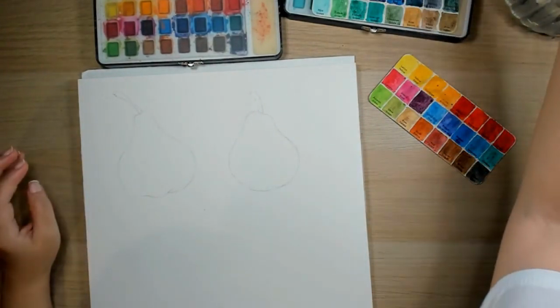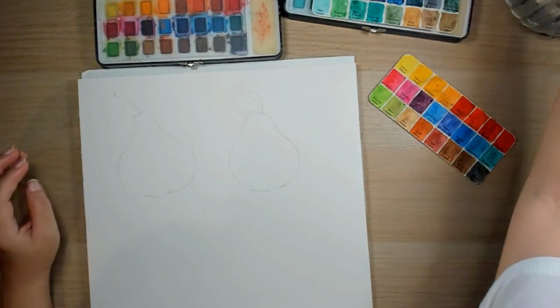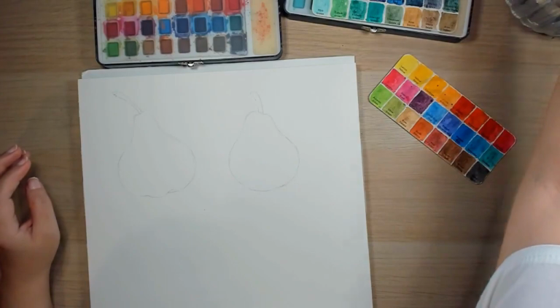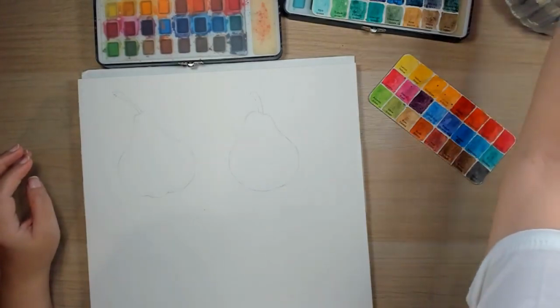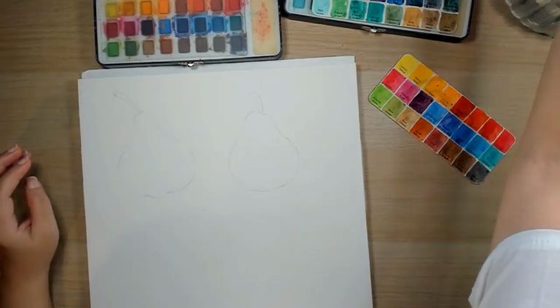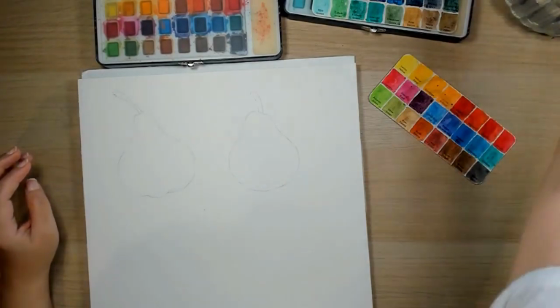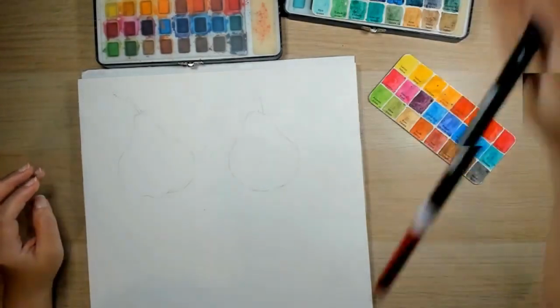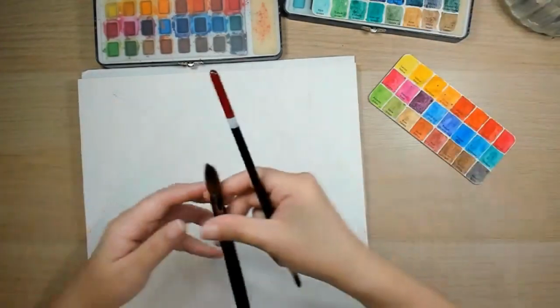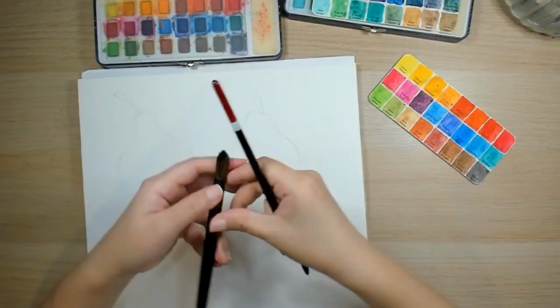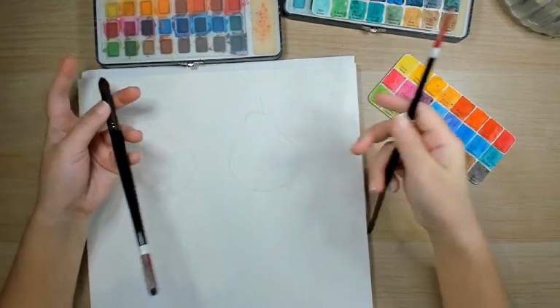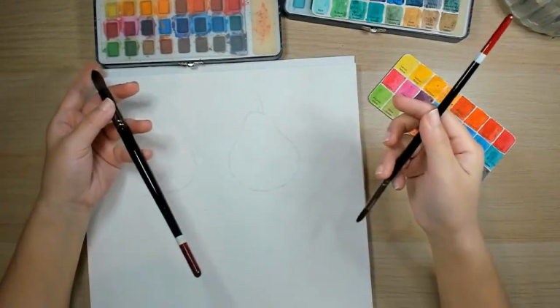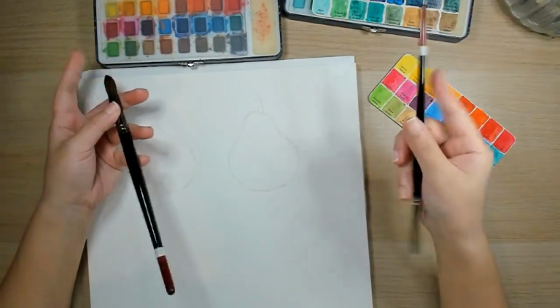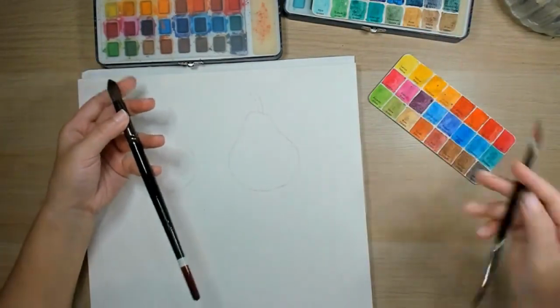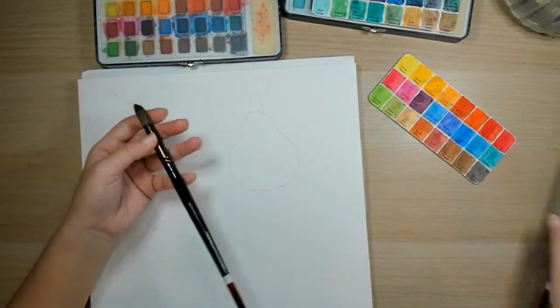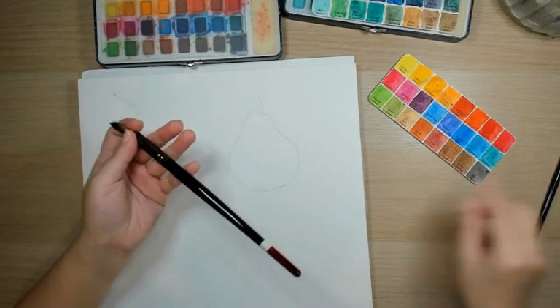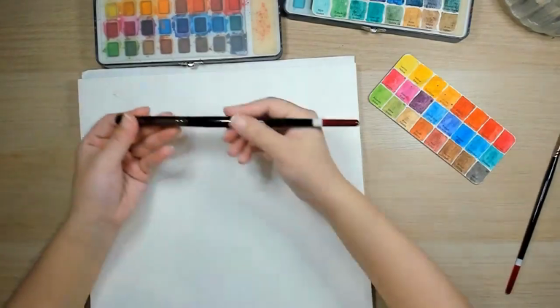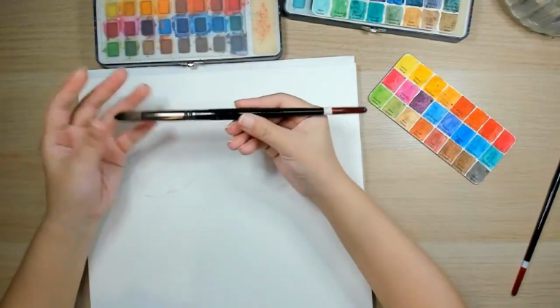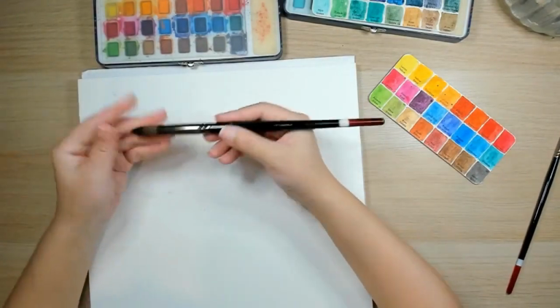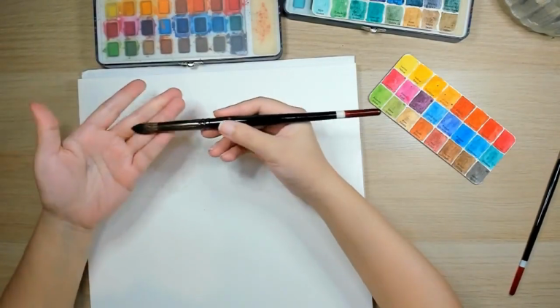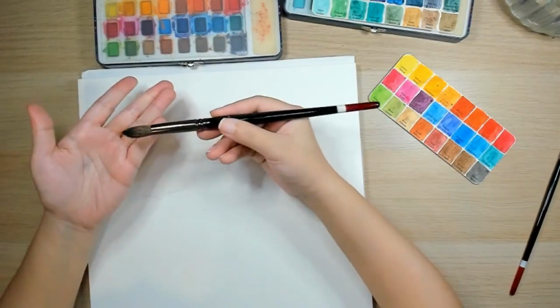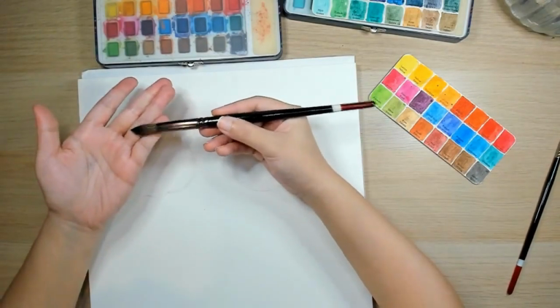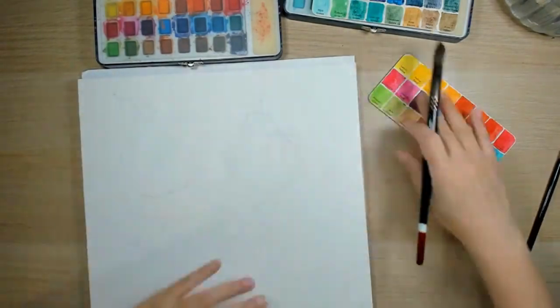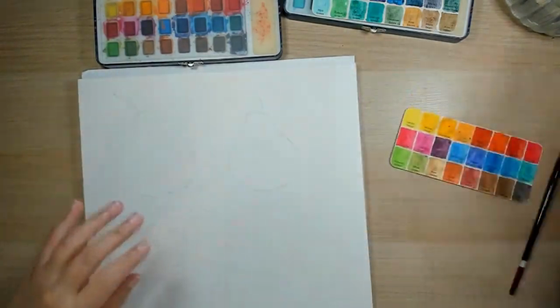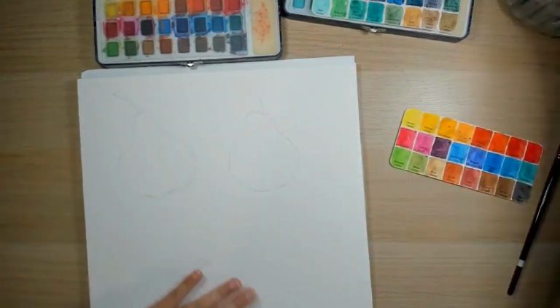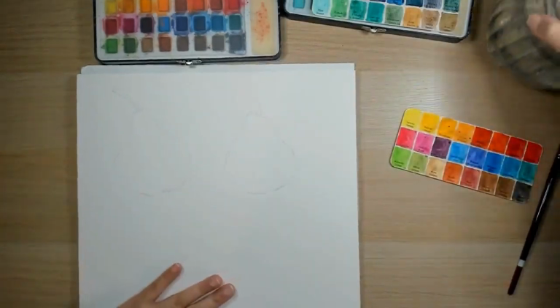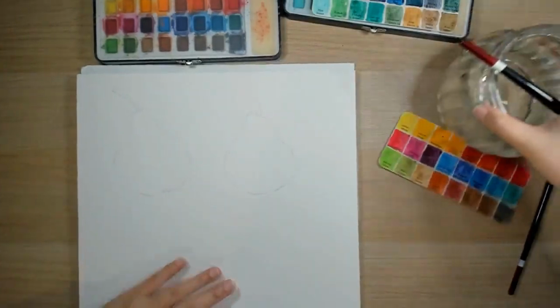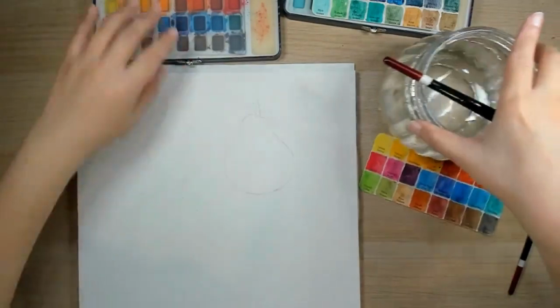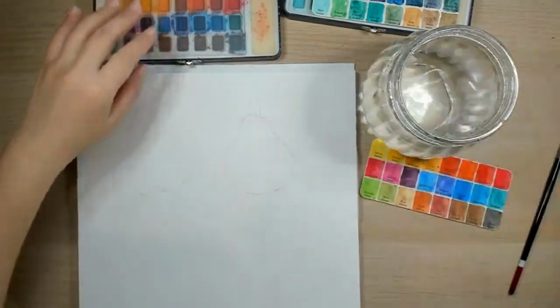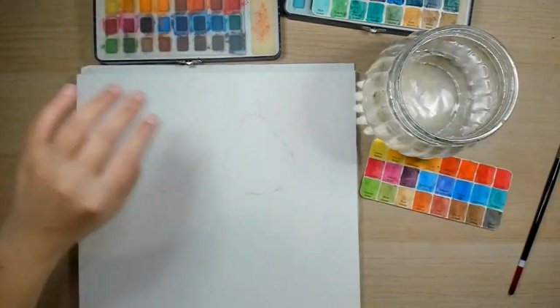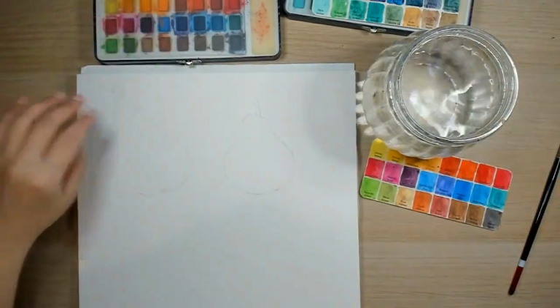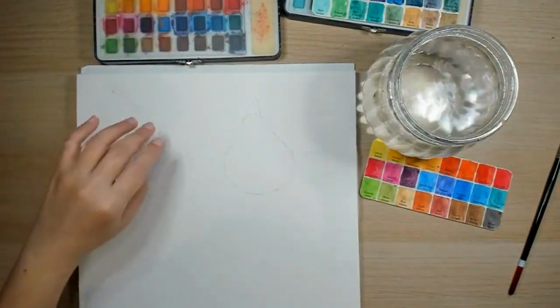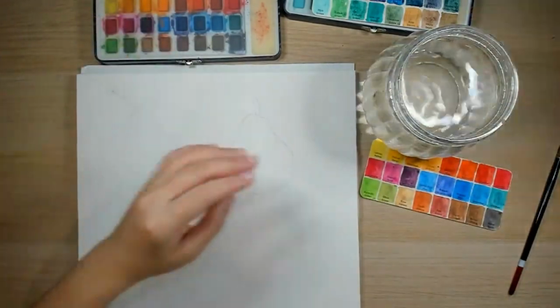Choose the brush size that's right for you. I'll try to use a chunkier brush today — a bigger brush. I think this is a number 10. And if you like to really mix, you can also have your mixing palette ready.